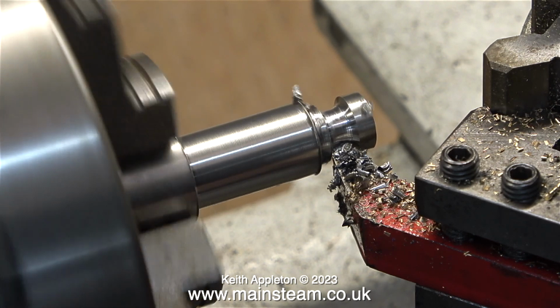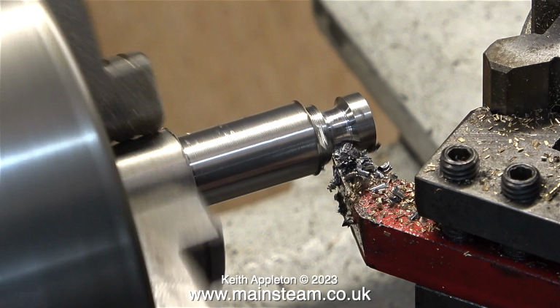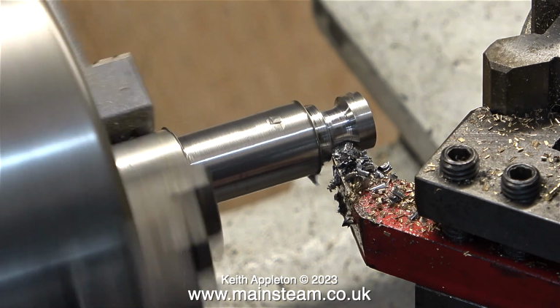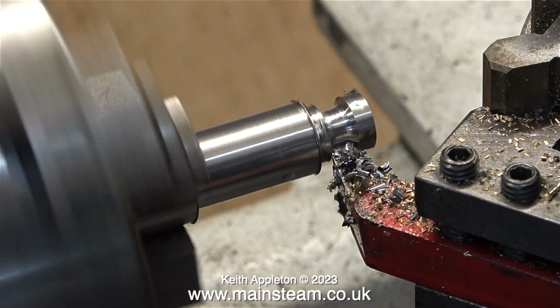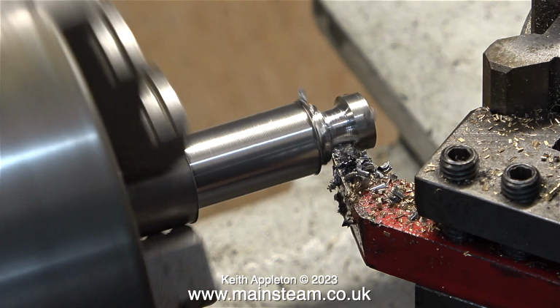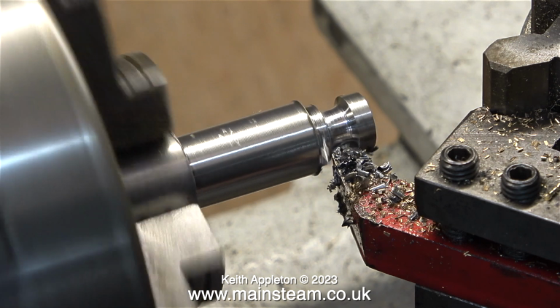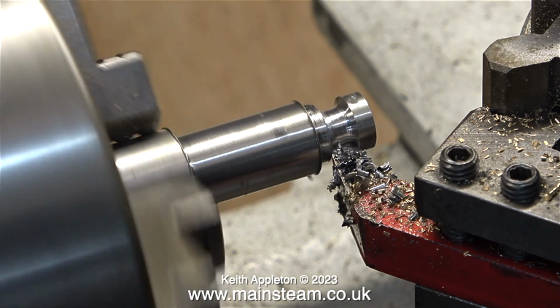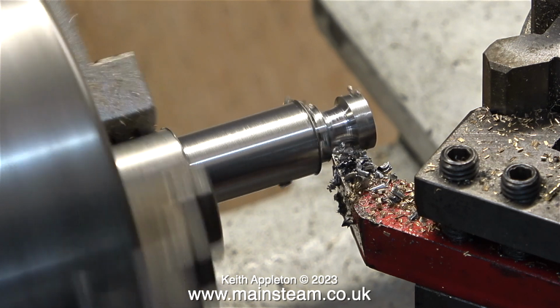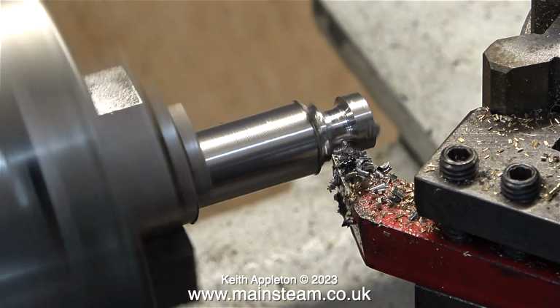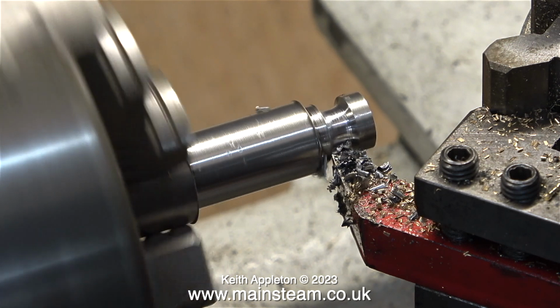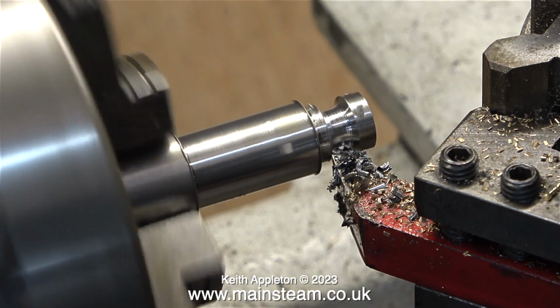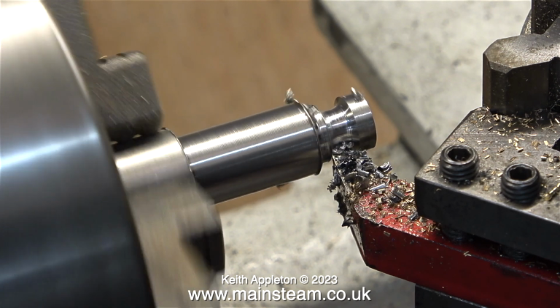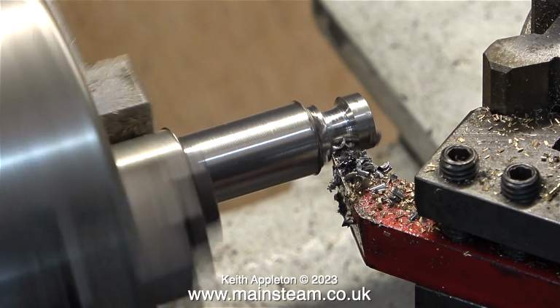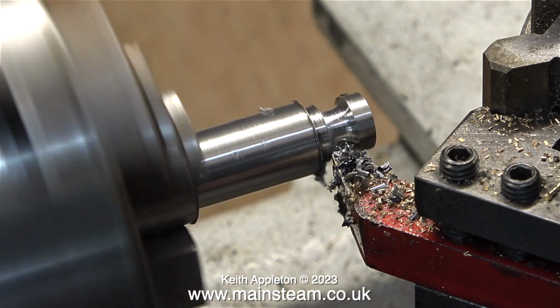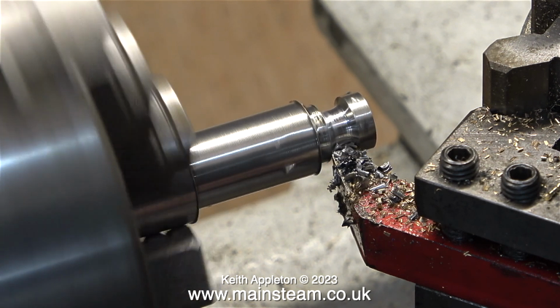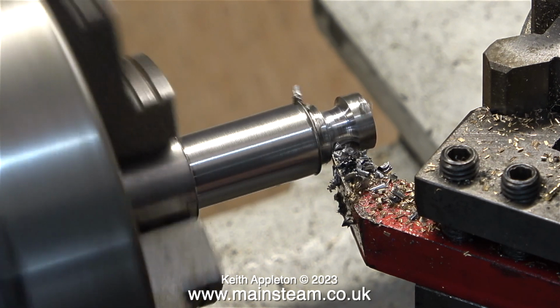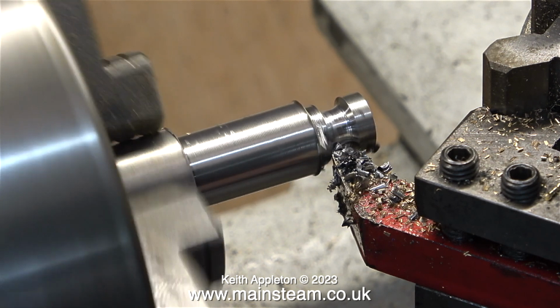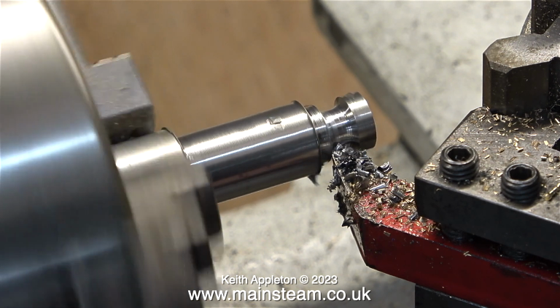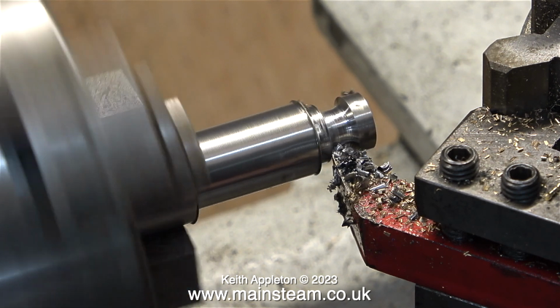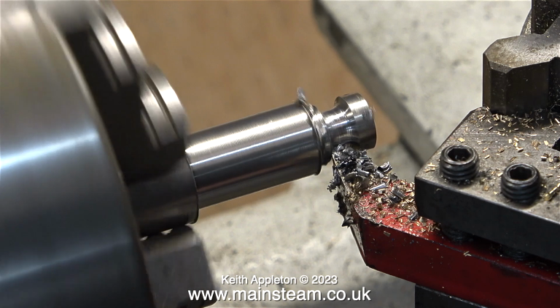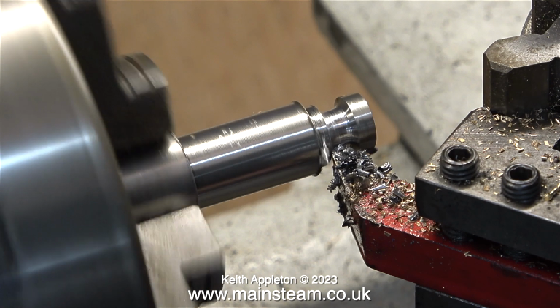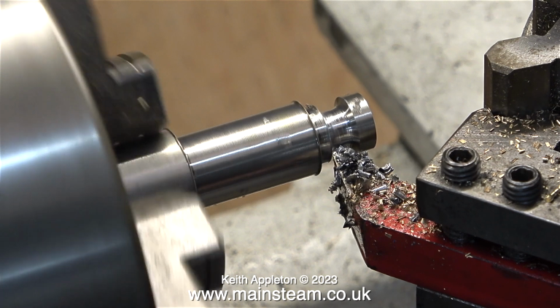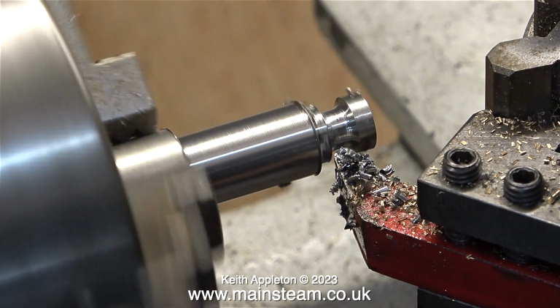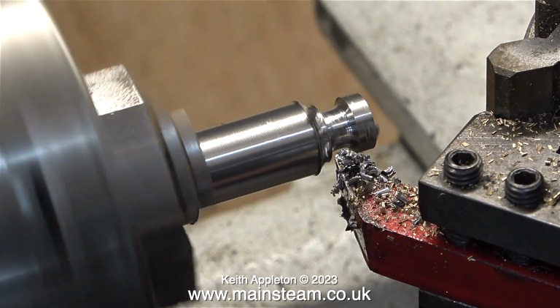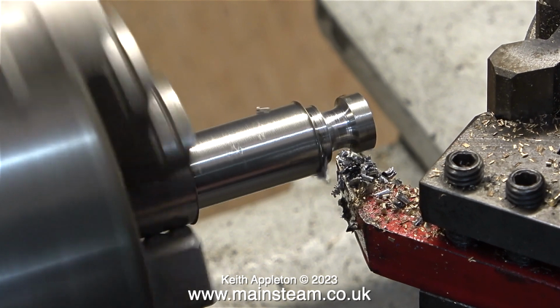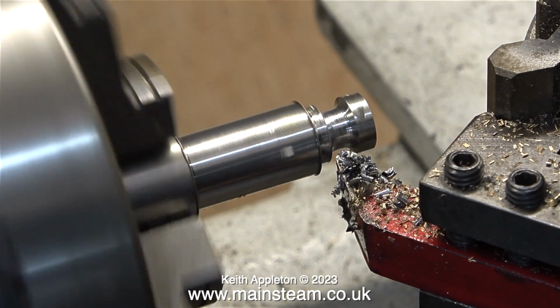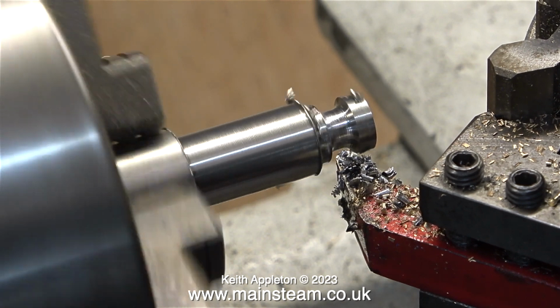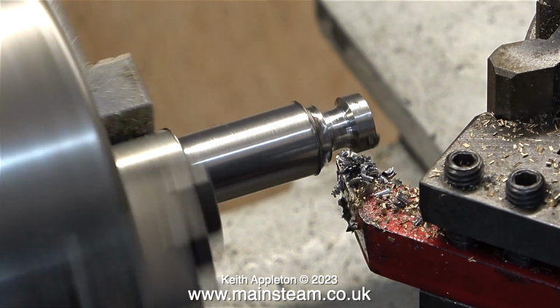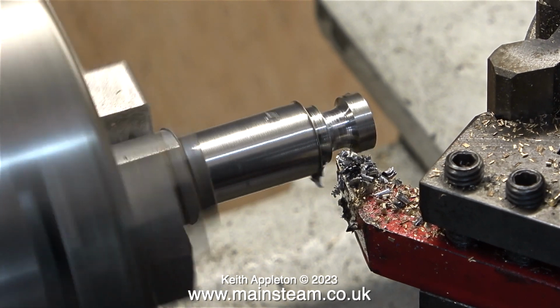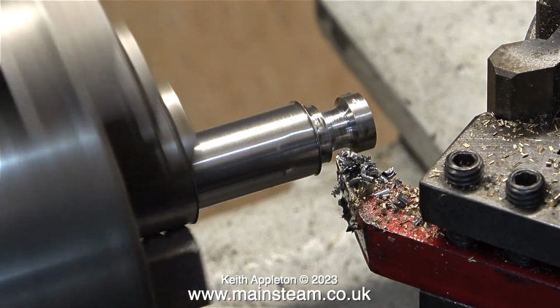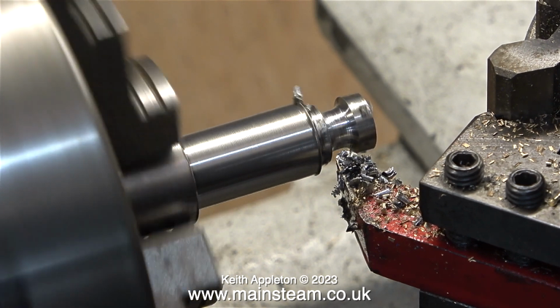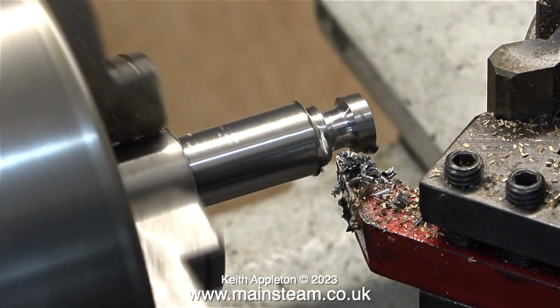Initially the lathe was running too fast. Now it's running in back gear, which slows down the spindle speed and at the same time makes the lathe more powerful.